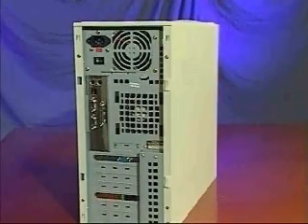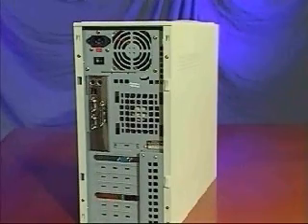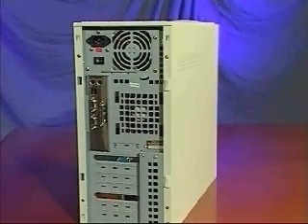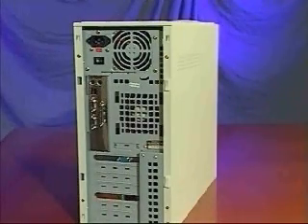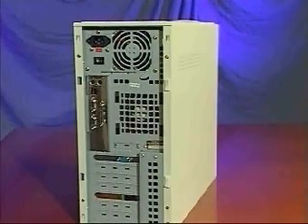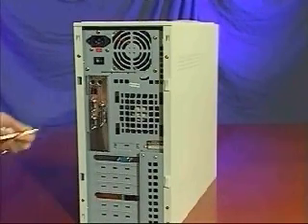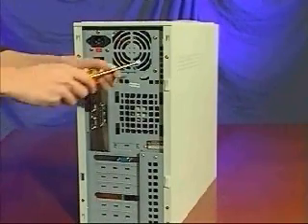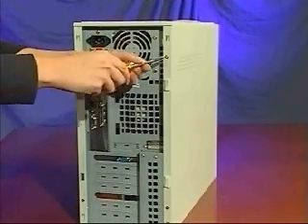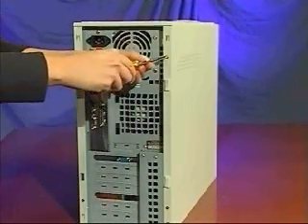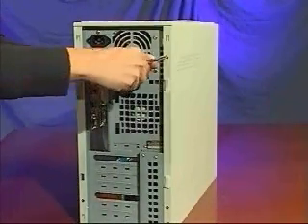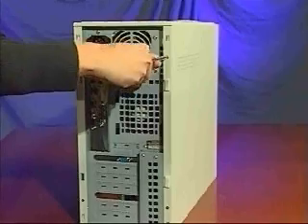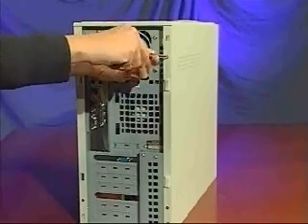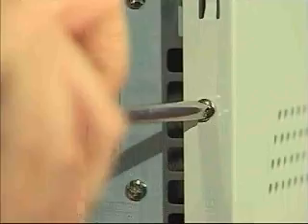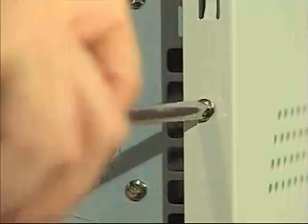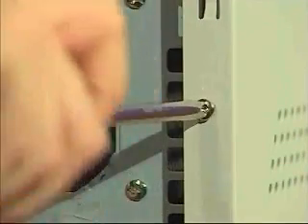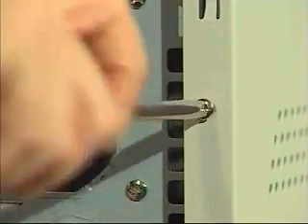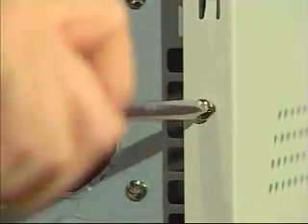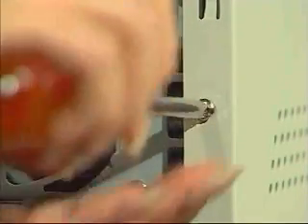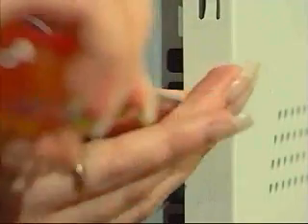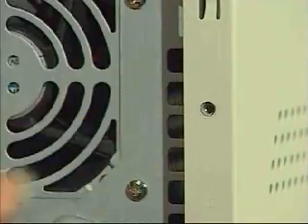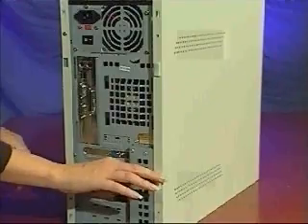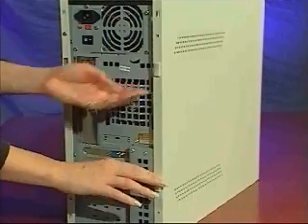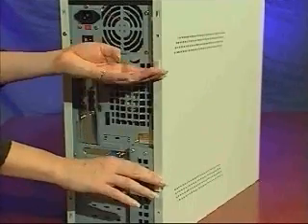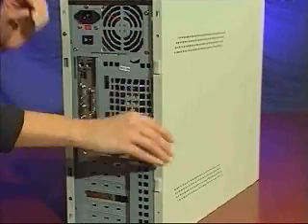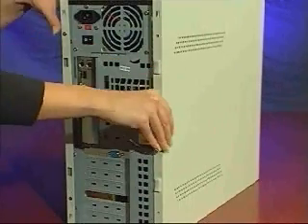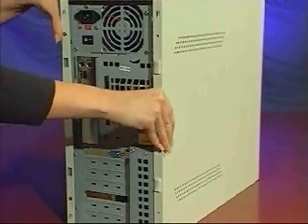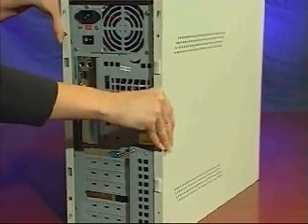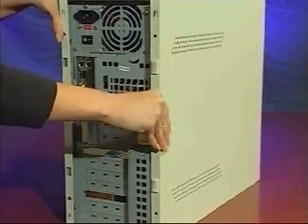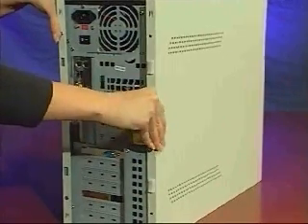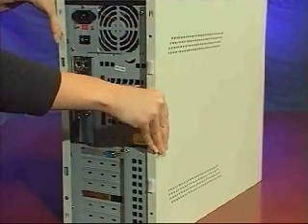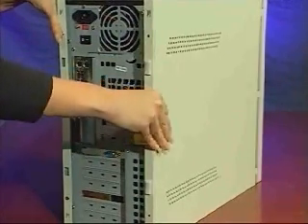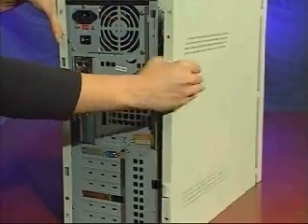Next, examine your computer's case to determine exactly how to remove the cover. You might need to remove several screws from the case. This computer has a single side panel that is easily unscrewed, unsnapped, and removed.